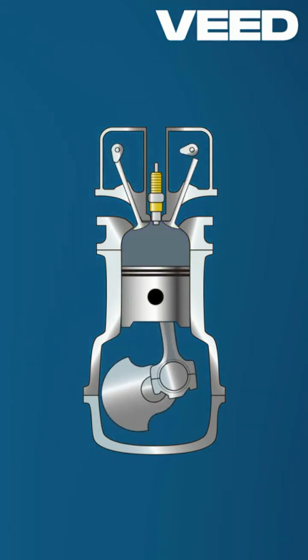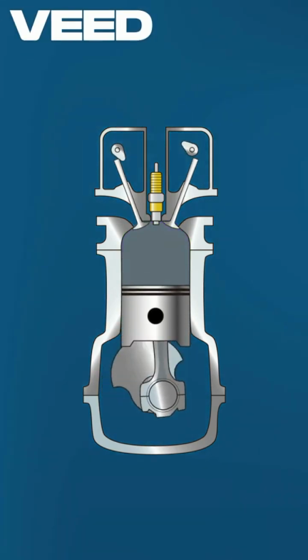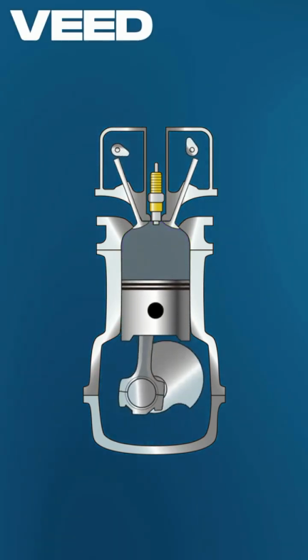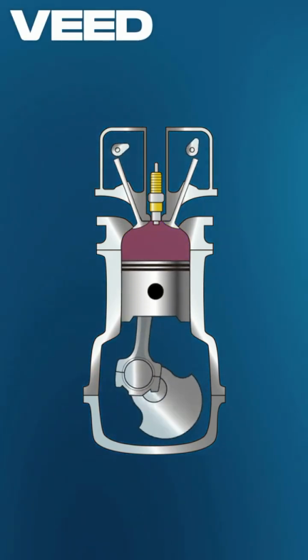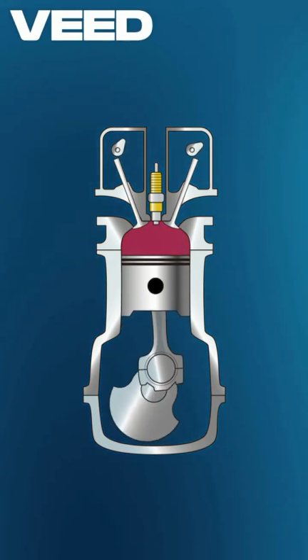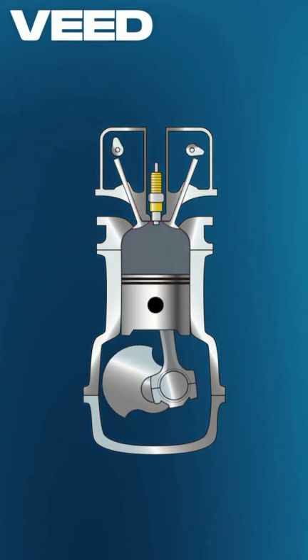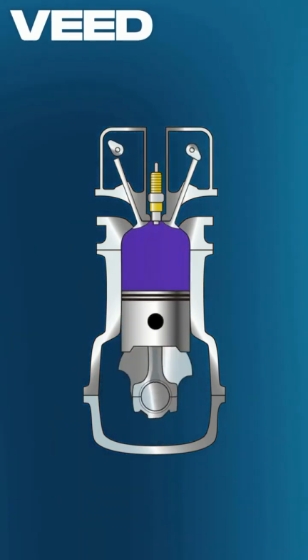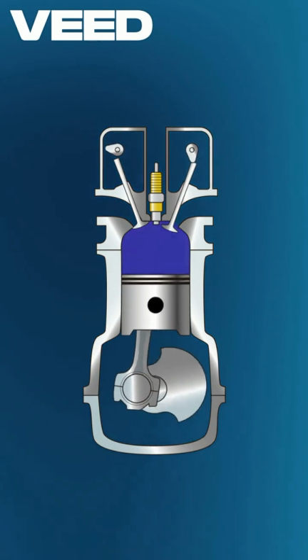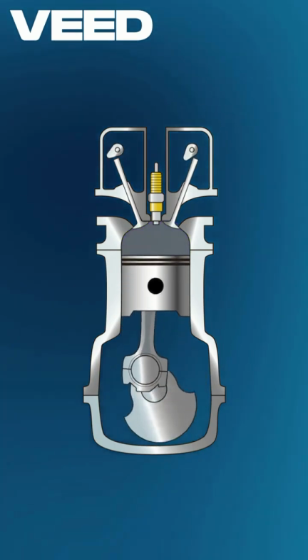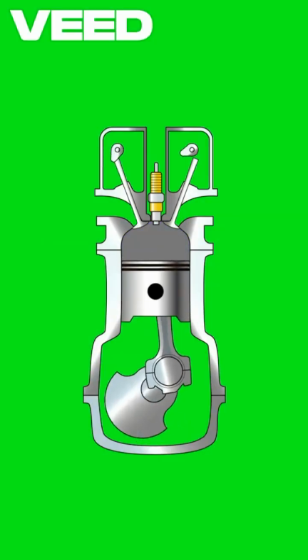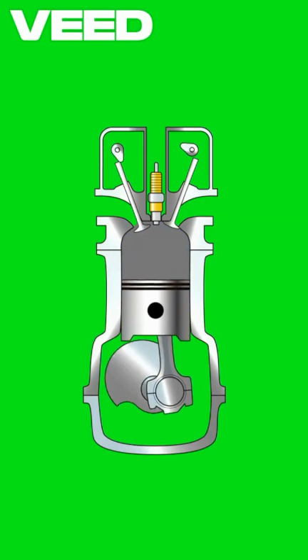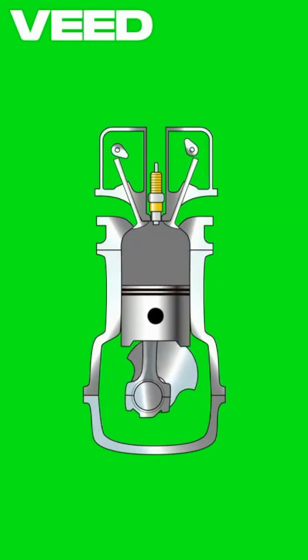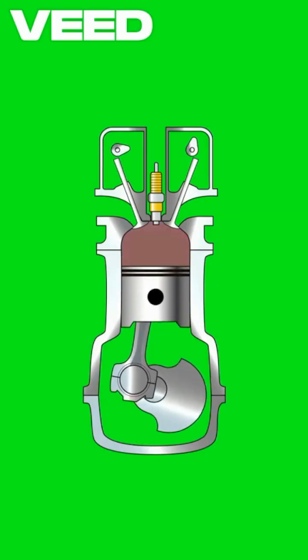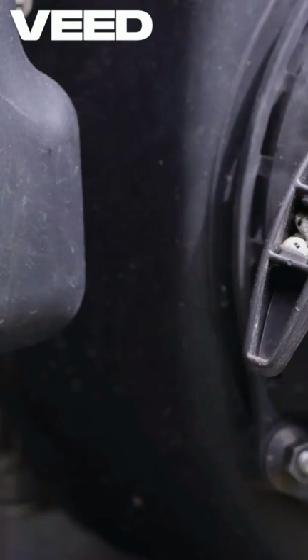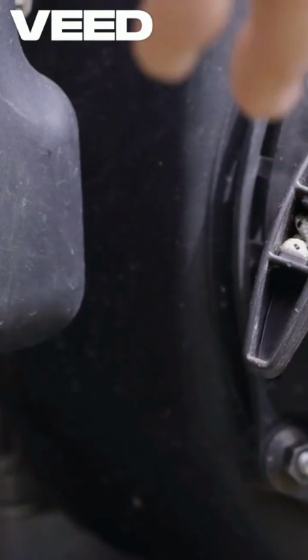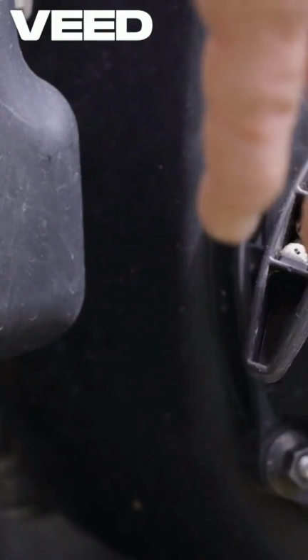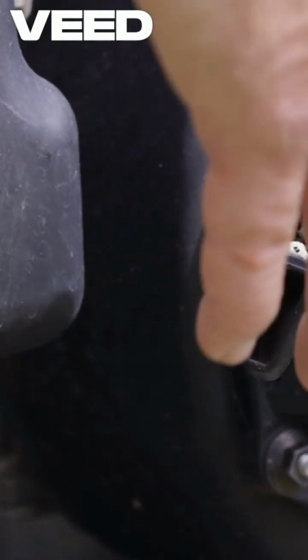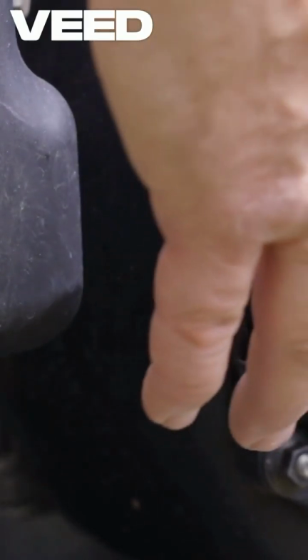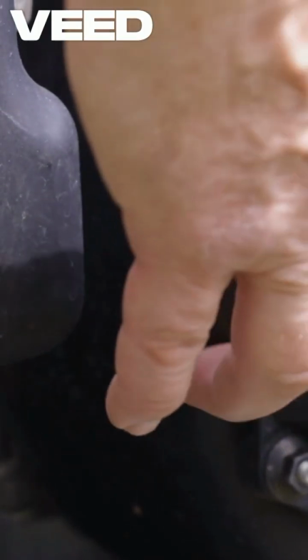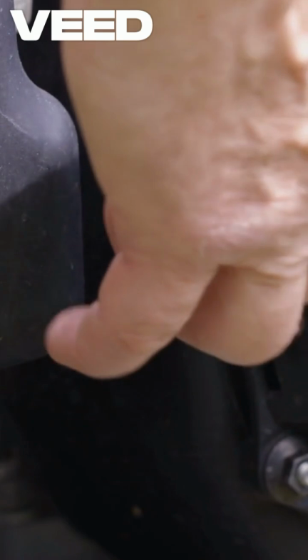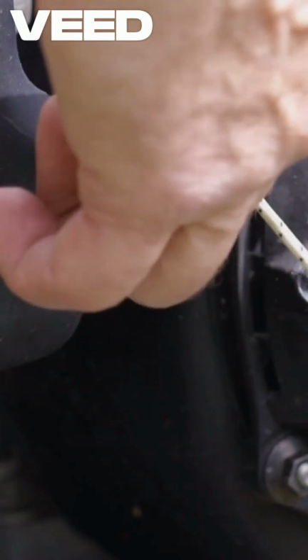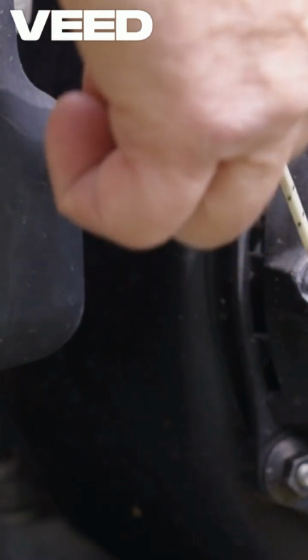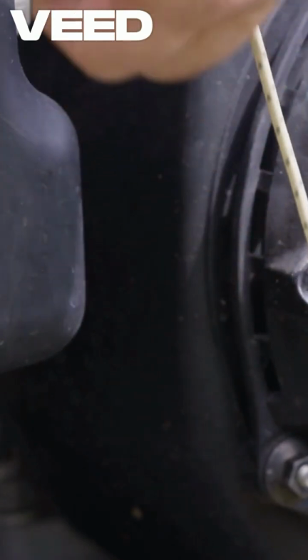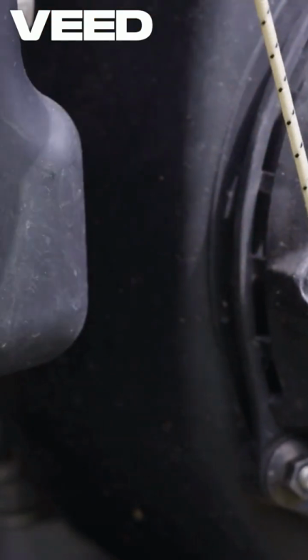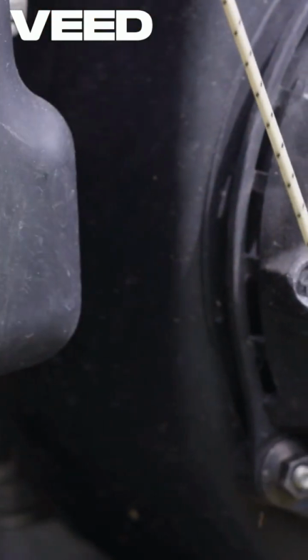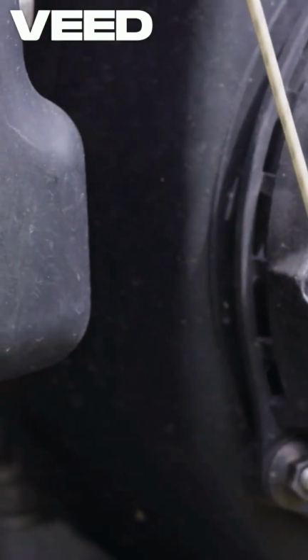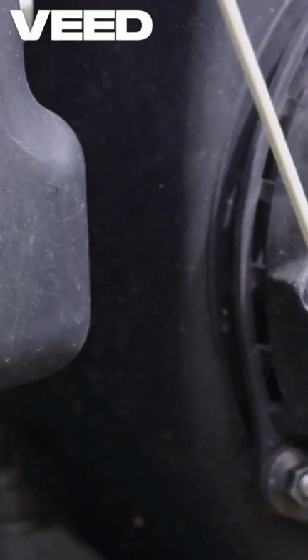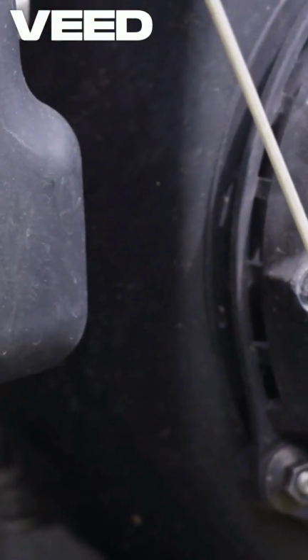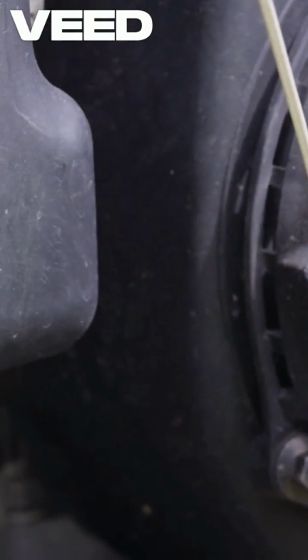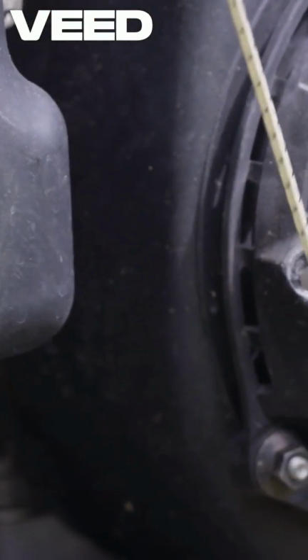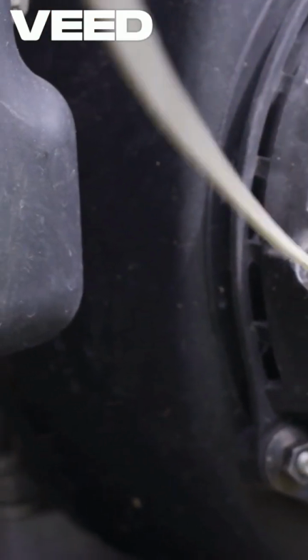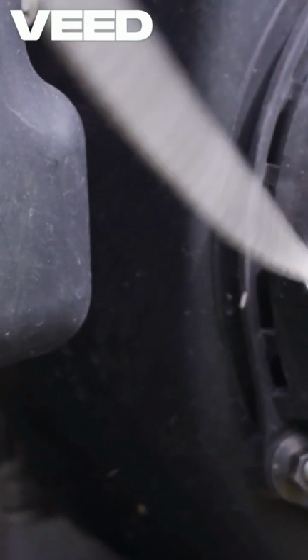There are various types, including two-stroke and four-stroke engines, each with unique characteristics. For instance, two-stroke engines are lightweight and powerful, while four-stroke engines are known for their efficiency and durability.